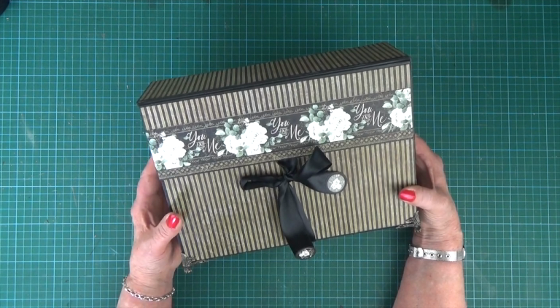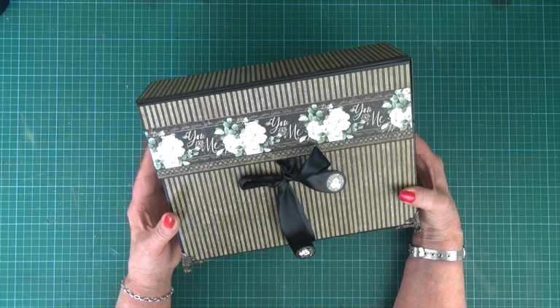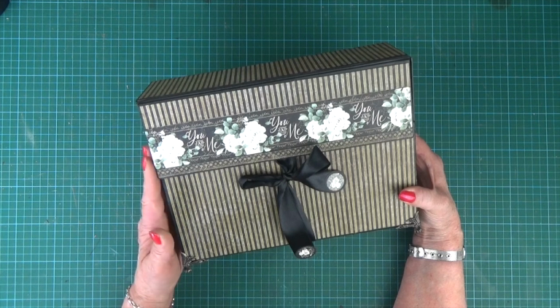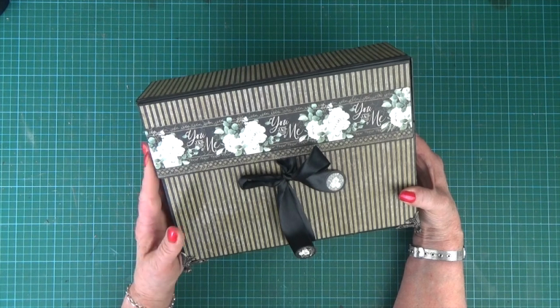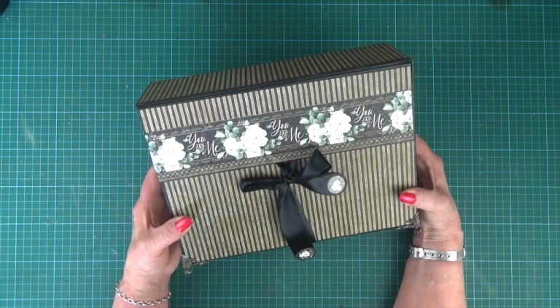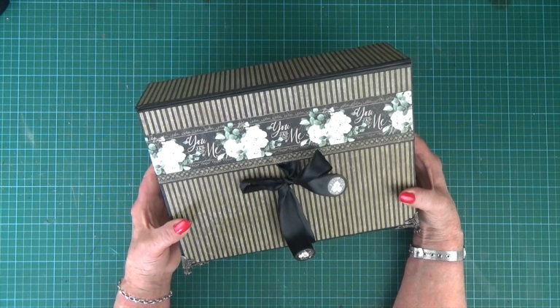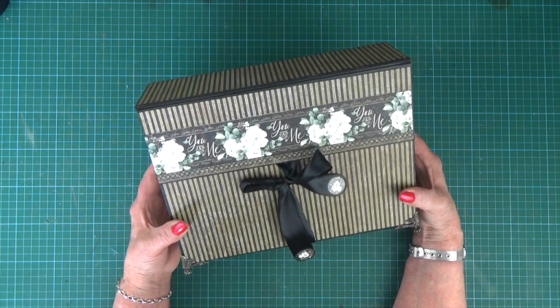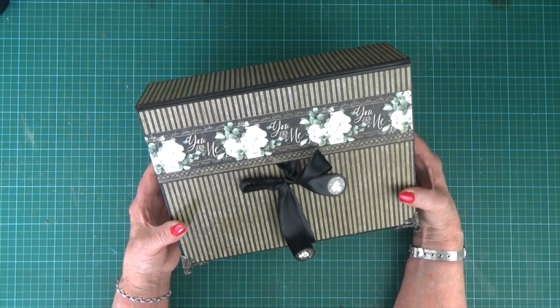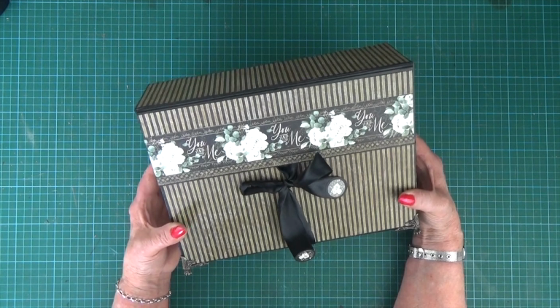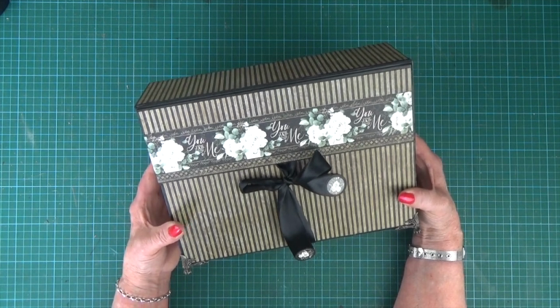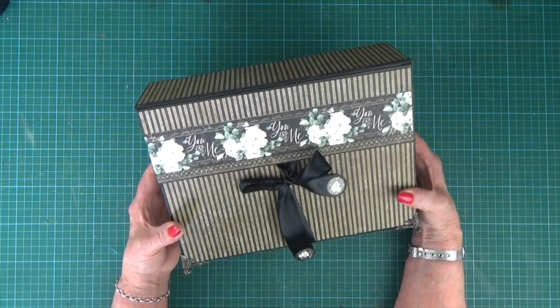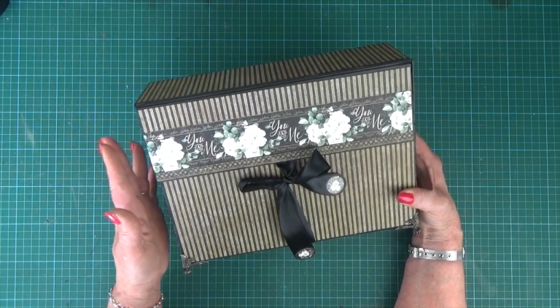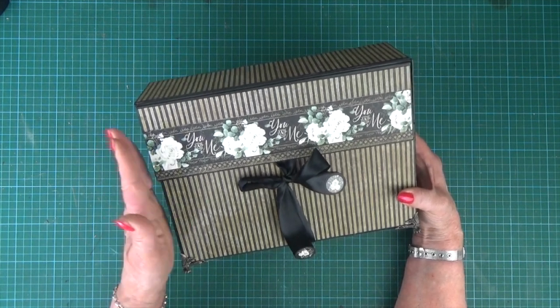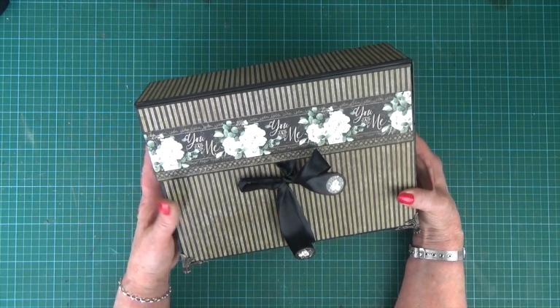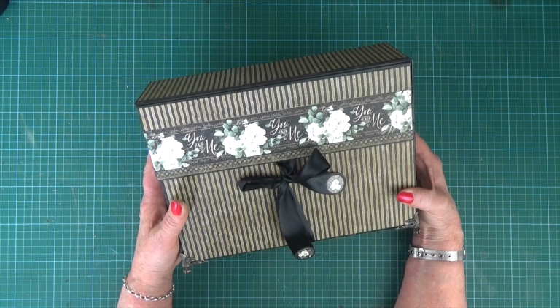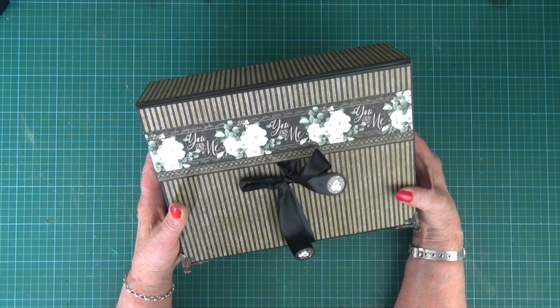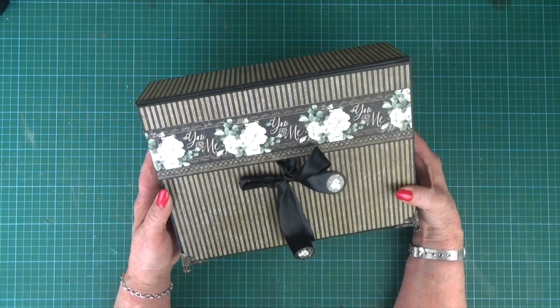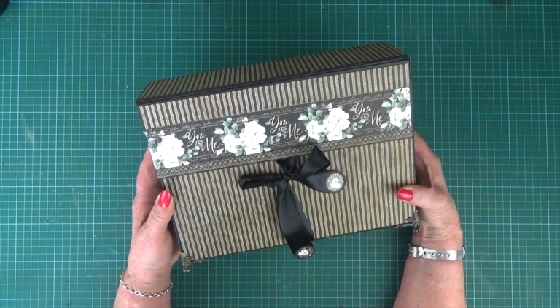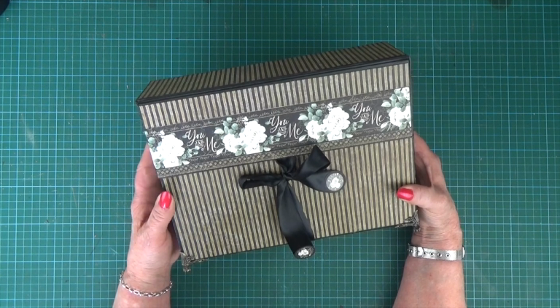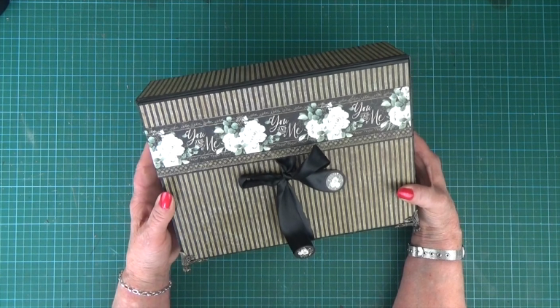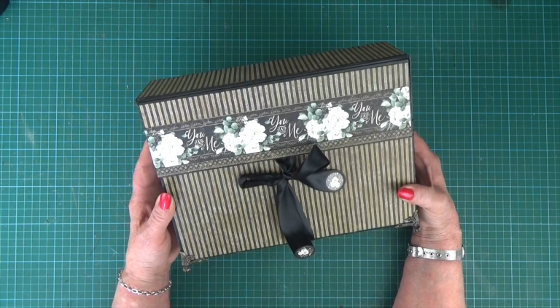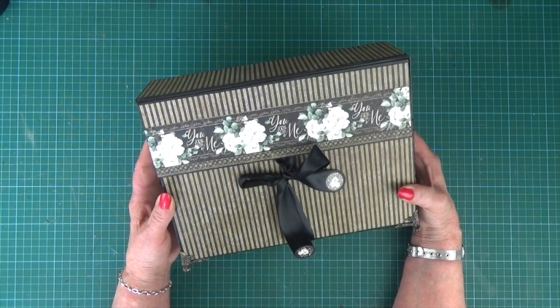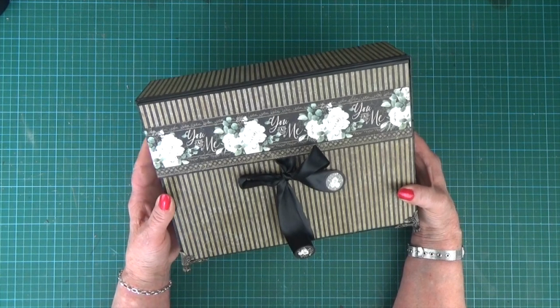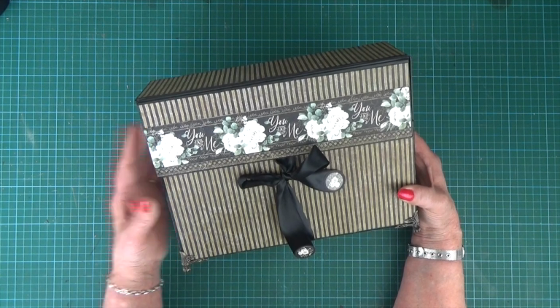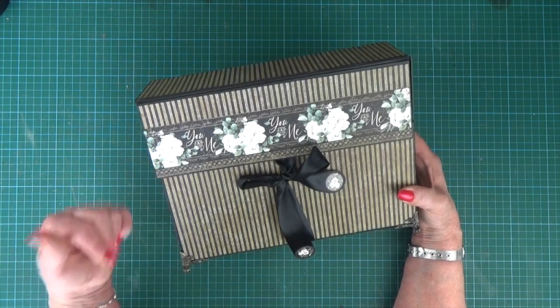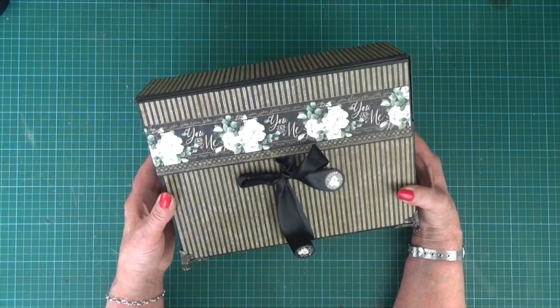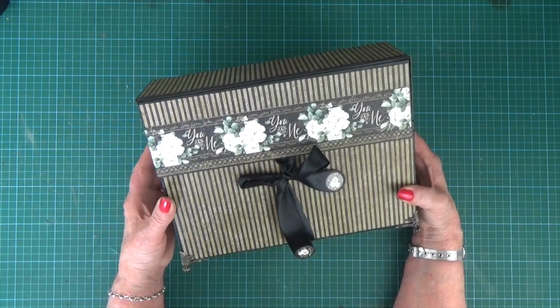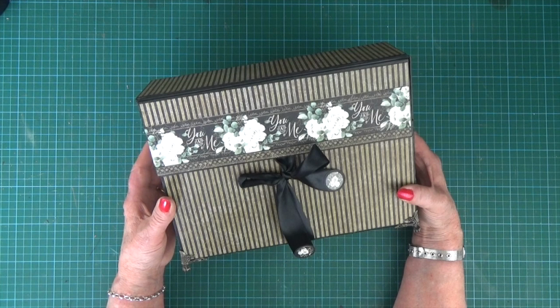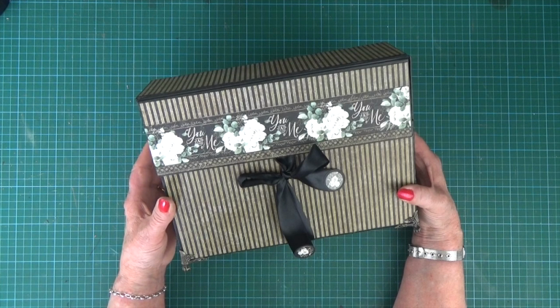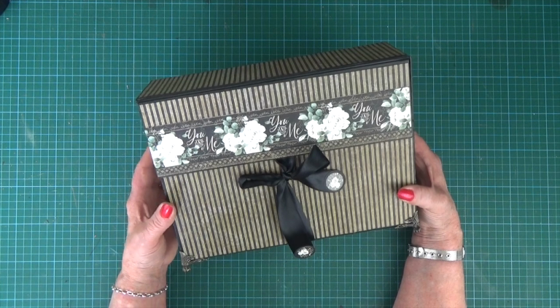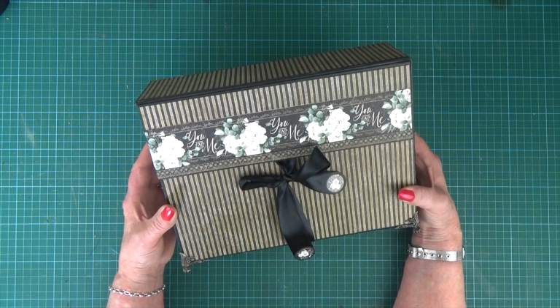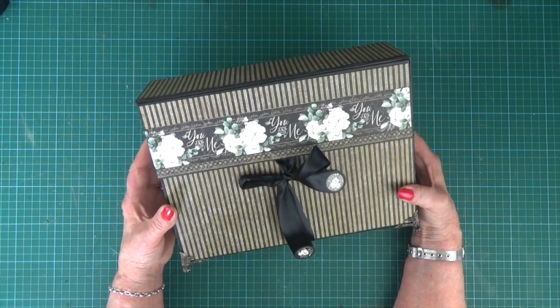We're also having a custom kit made so that you can create the project without cutting your own chipboard too. So do check out the links below. Let me take you through the project.